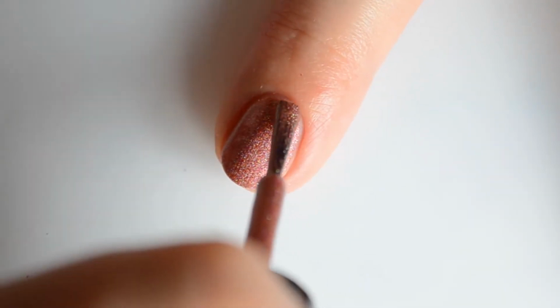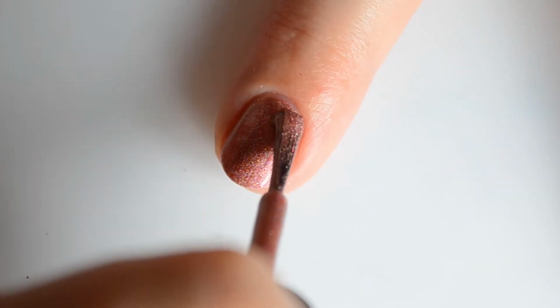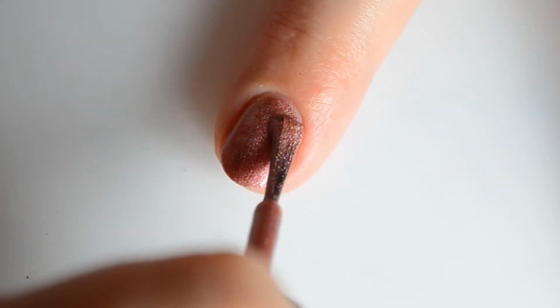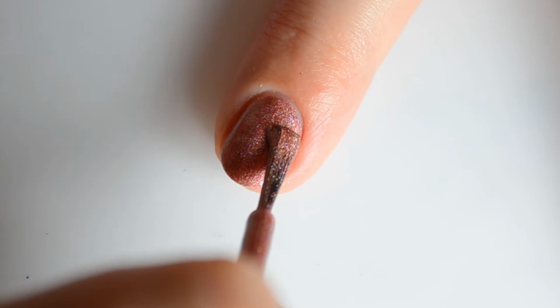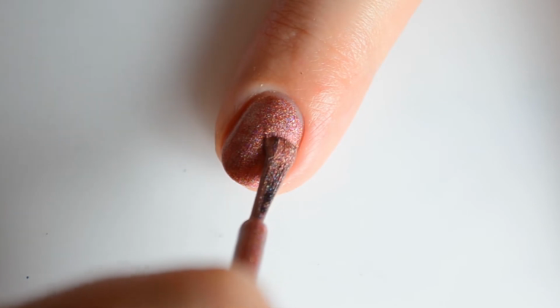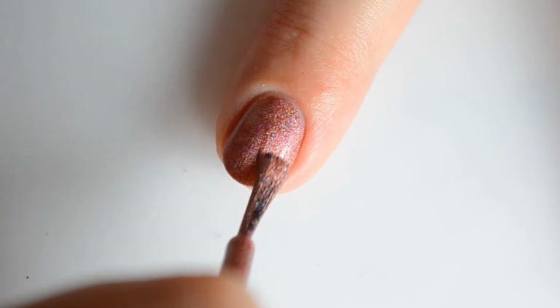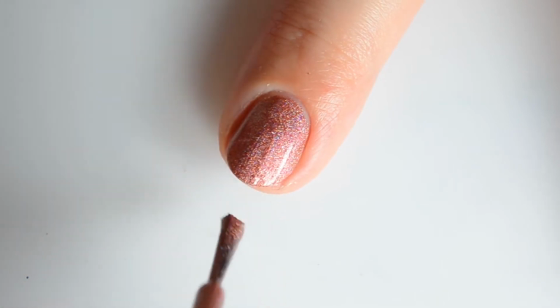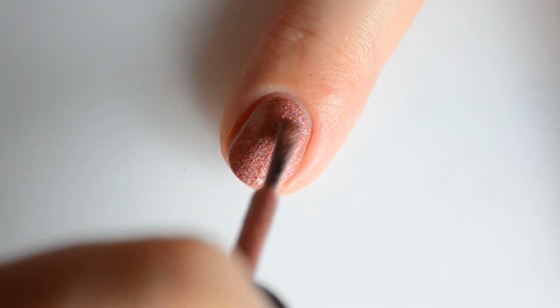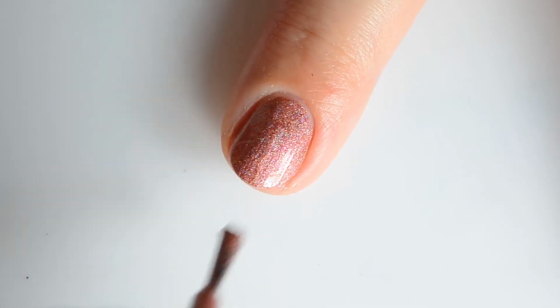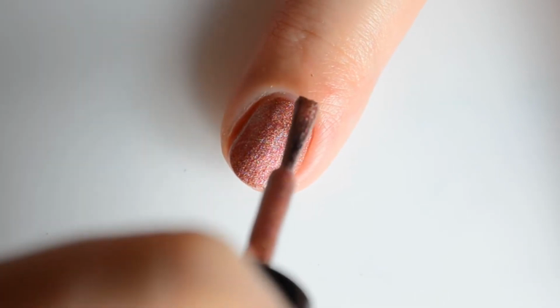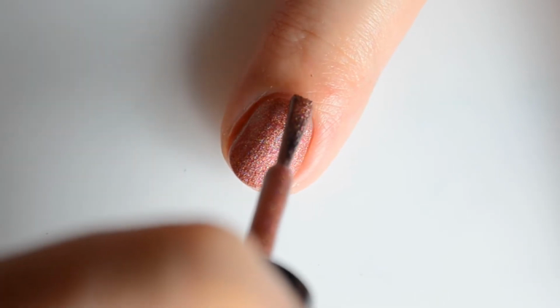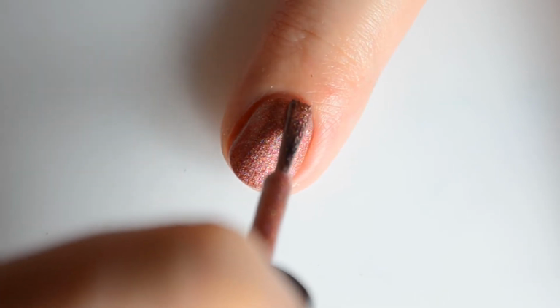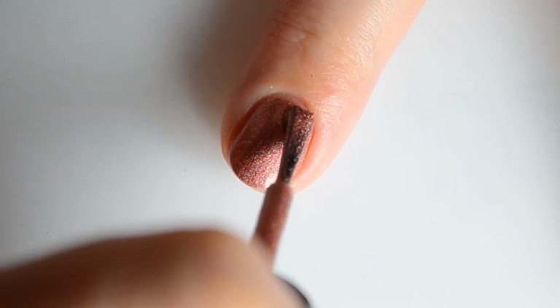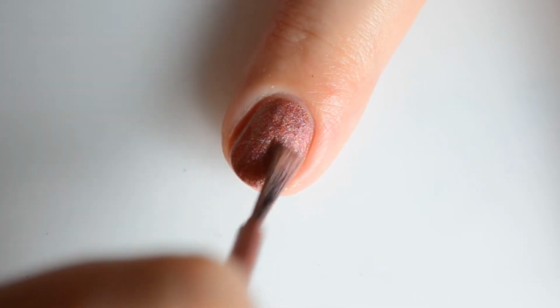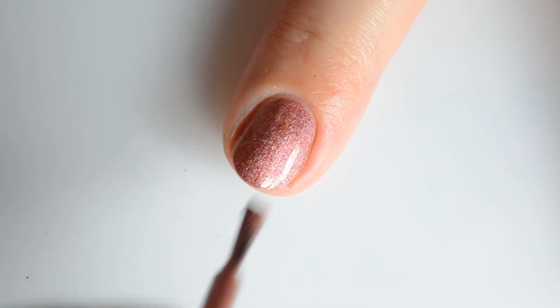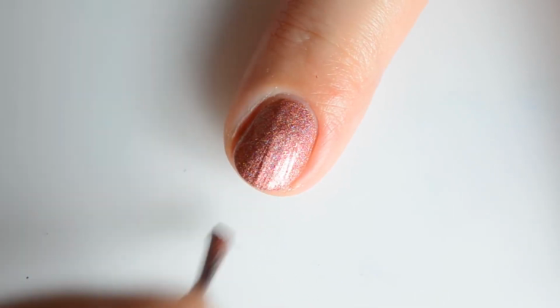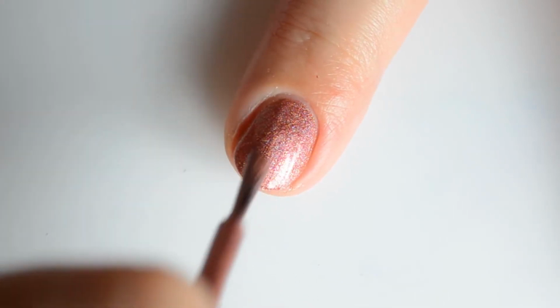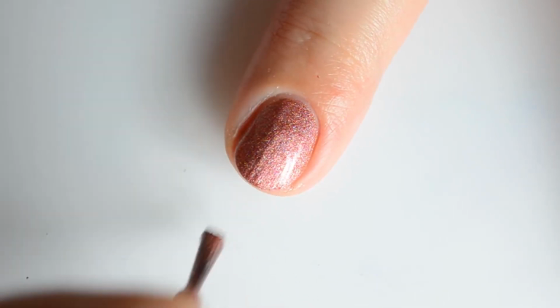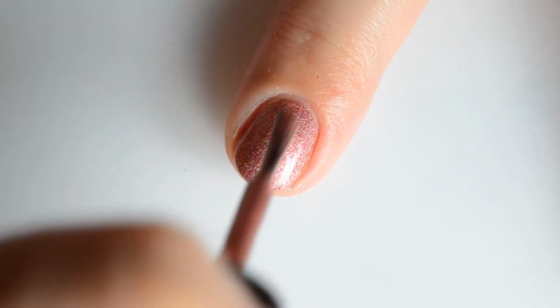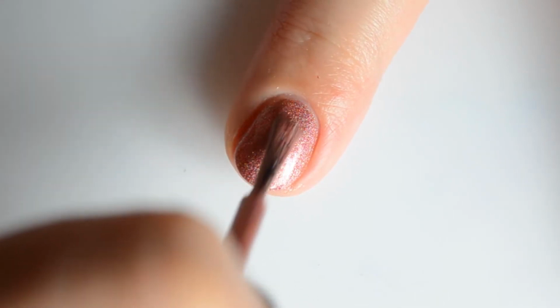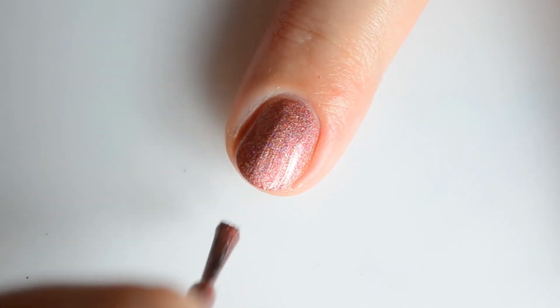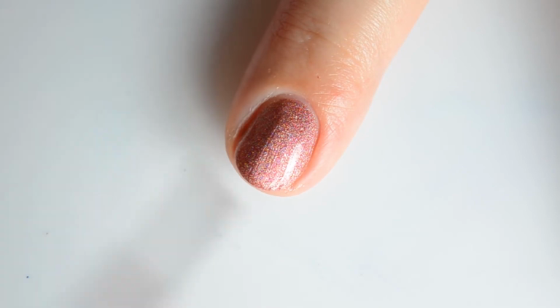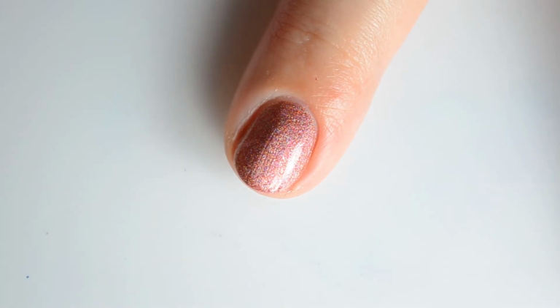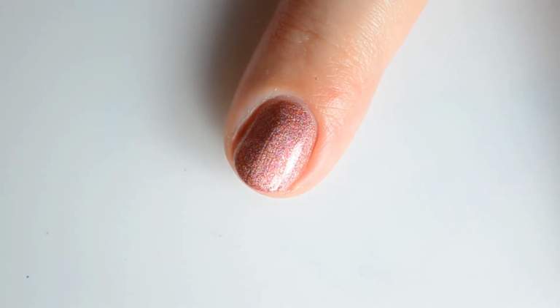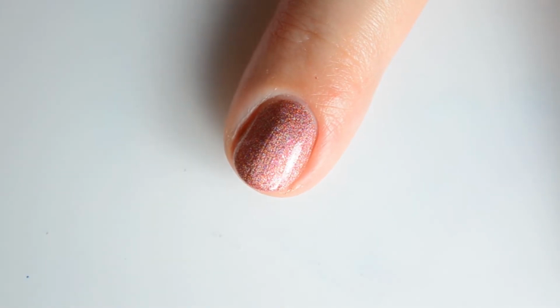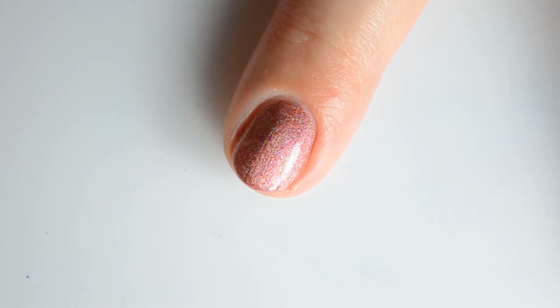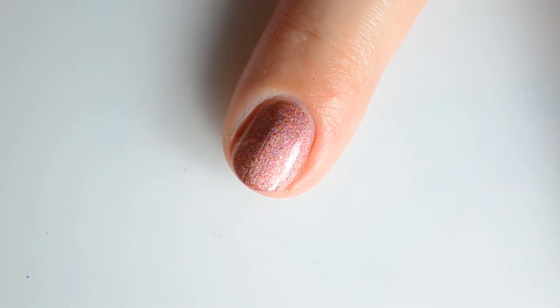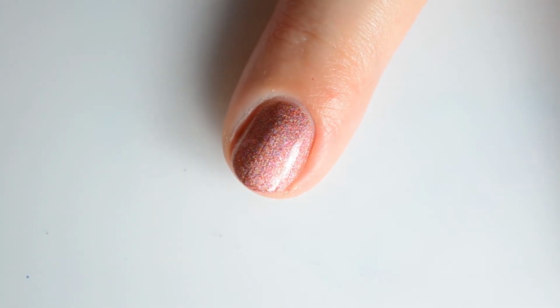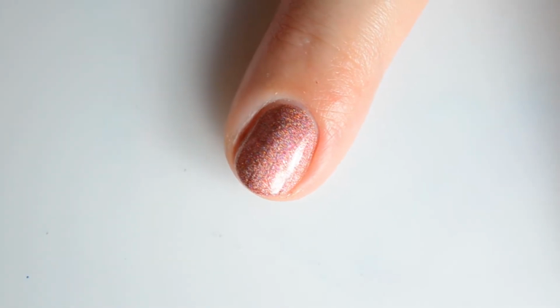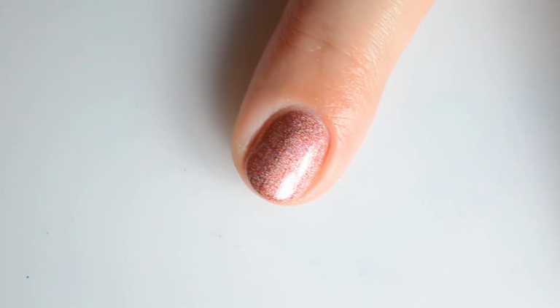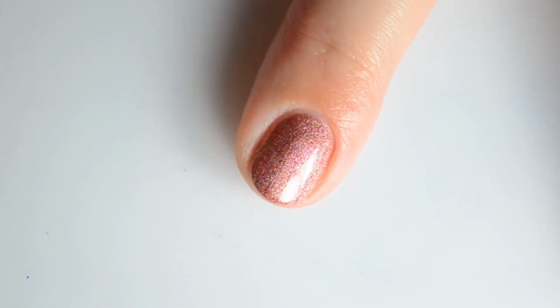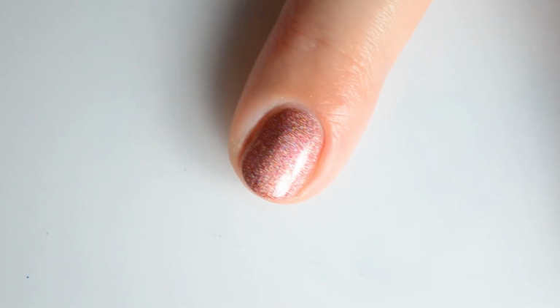My swatches show two coats for full coverage but you might find that one coat works for you. This polish comes with two magnets and it retails for $12.